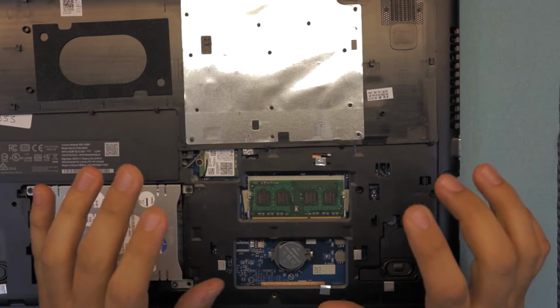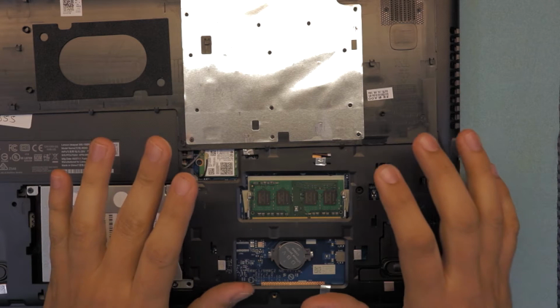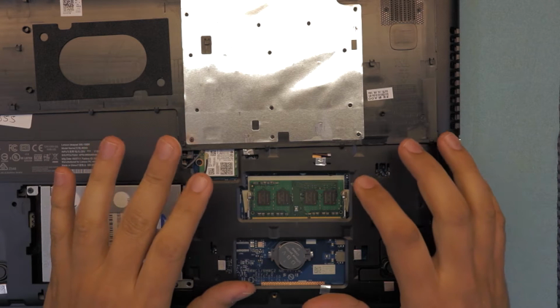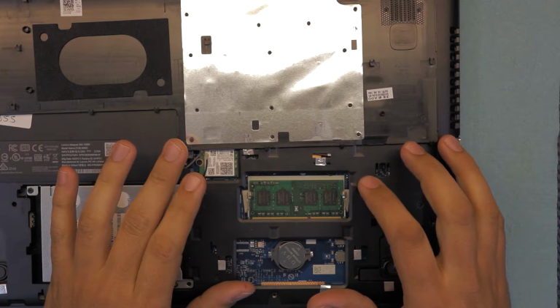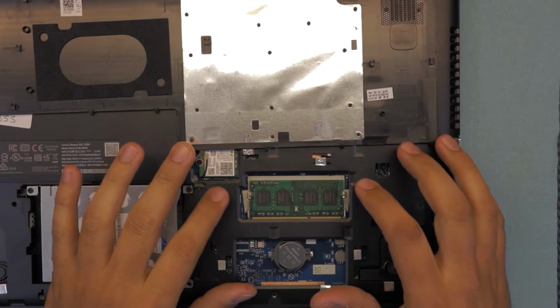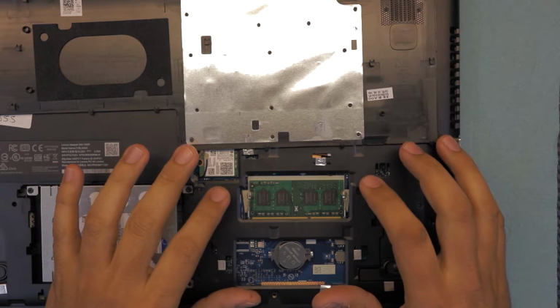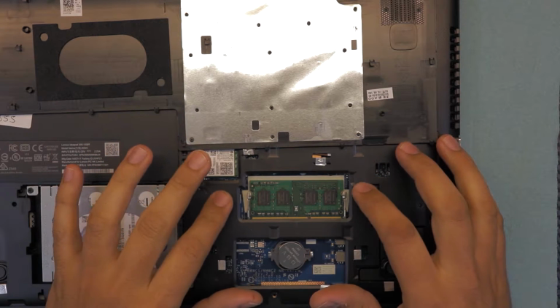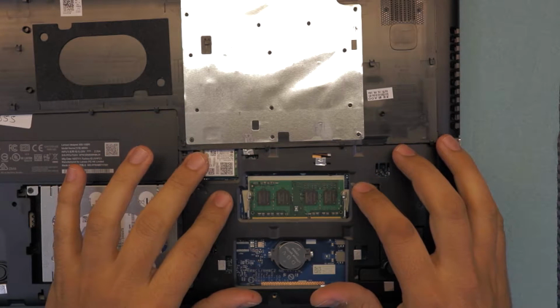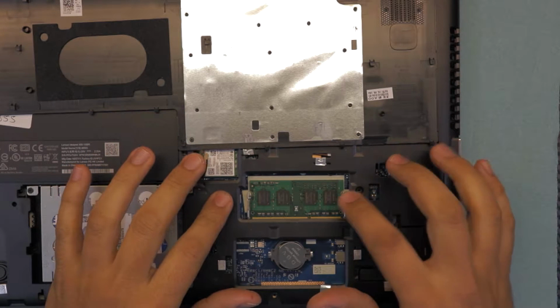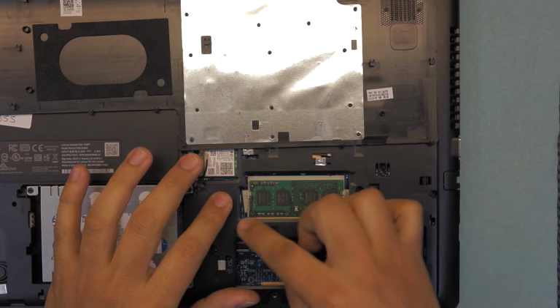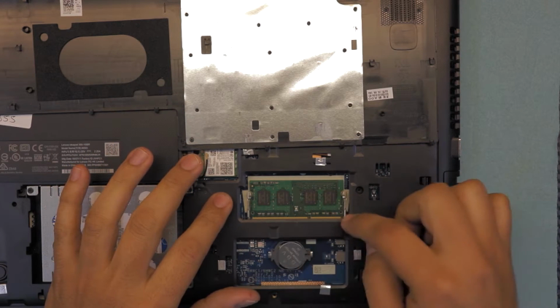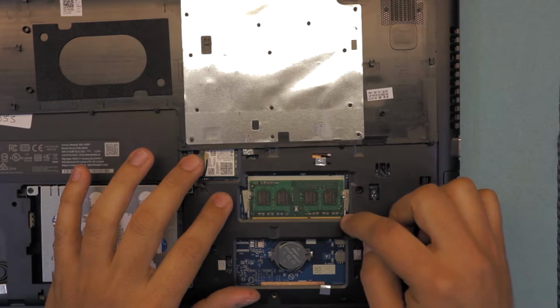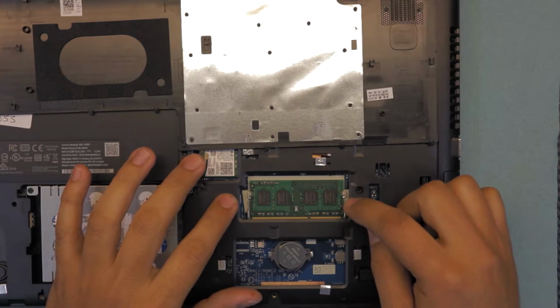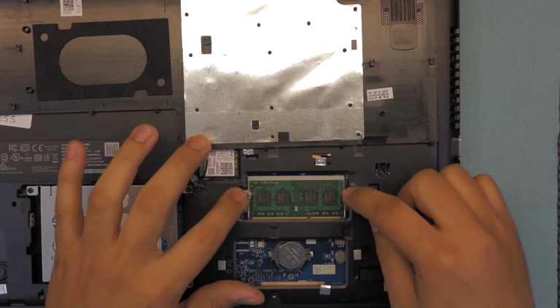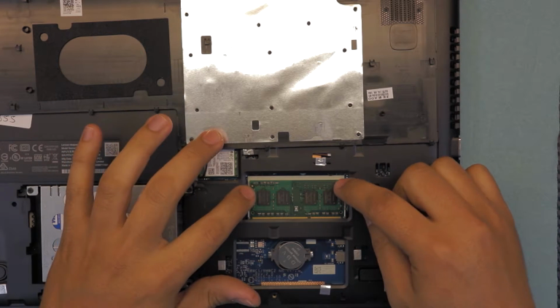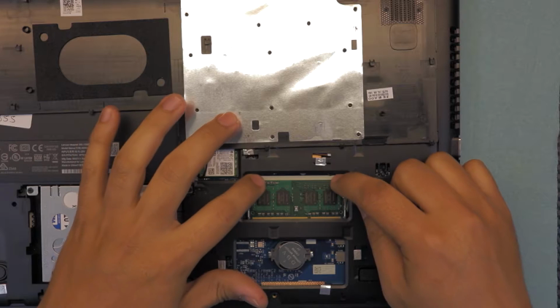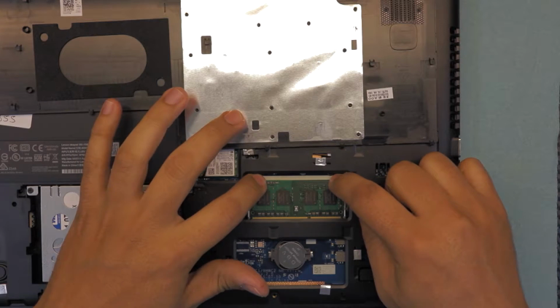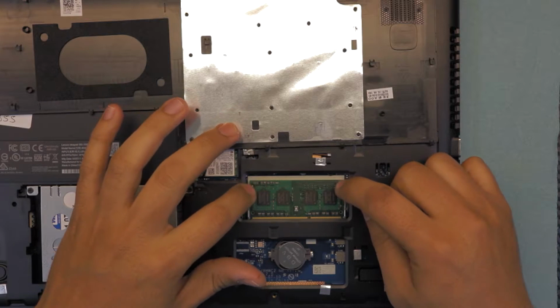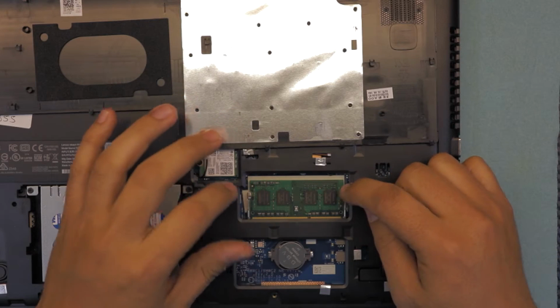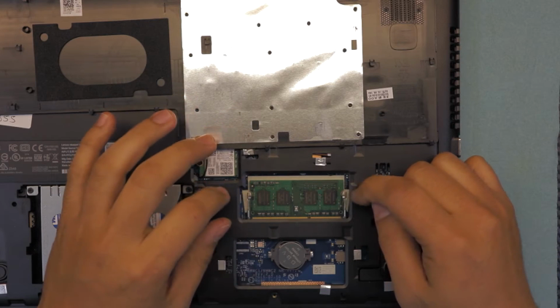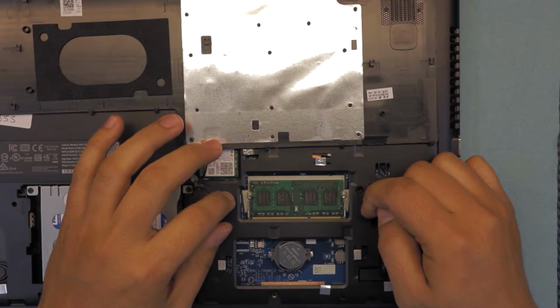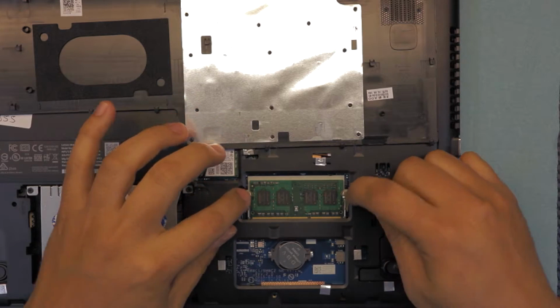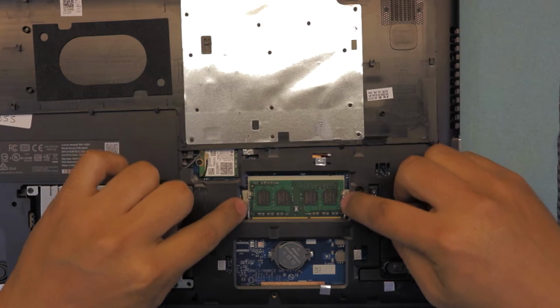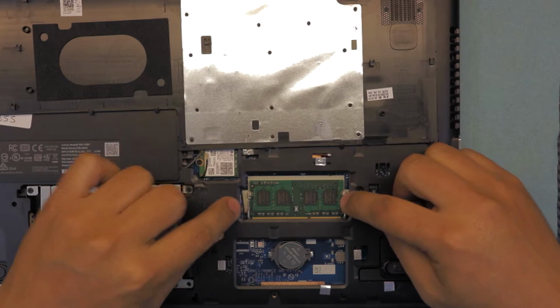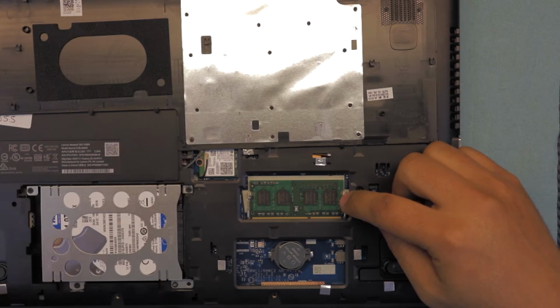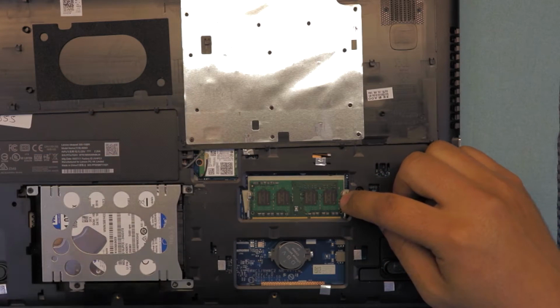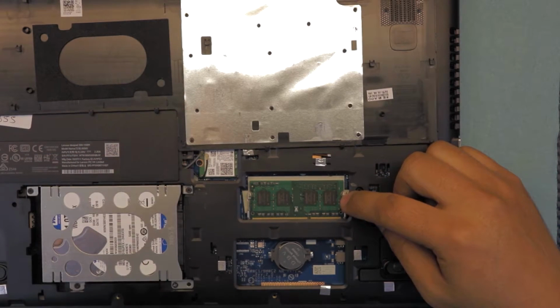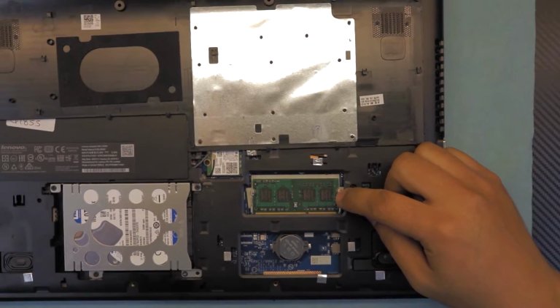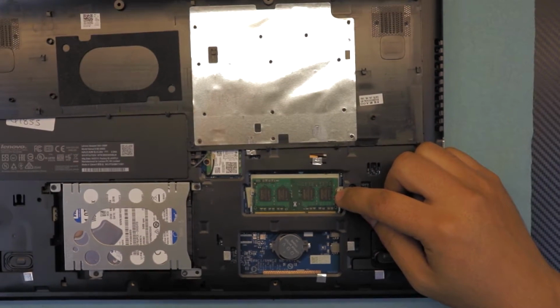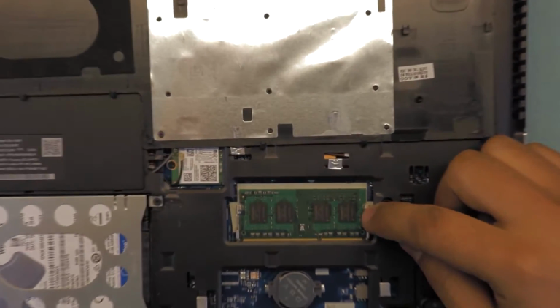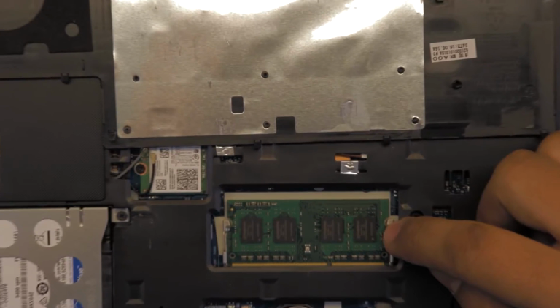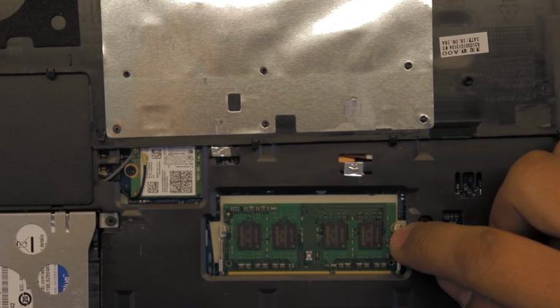In this version, these models, you only have one space for RAM — so there's only one RAM slot that you can change. You just have to pull to remove the RAM.